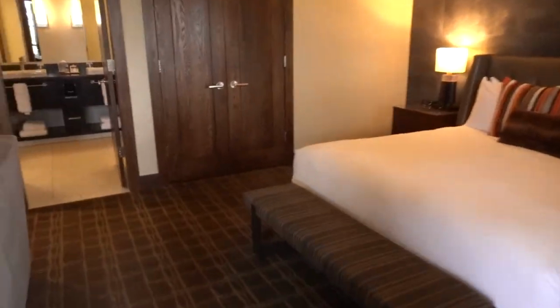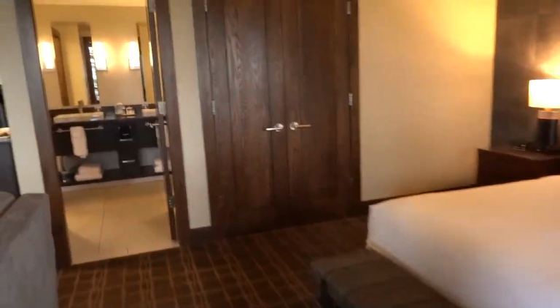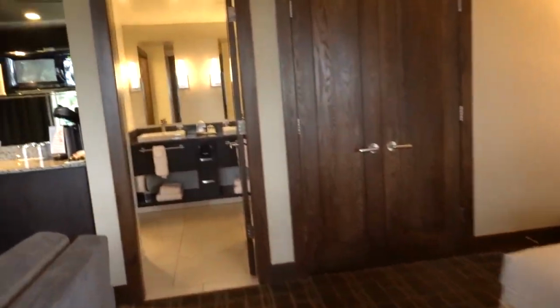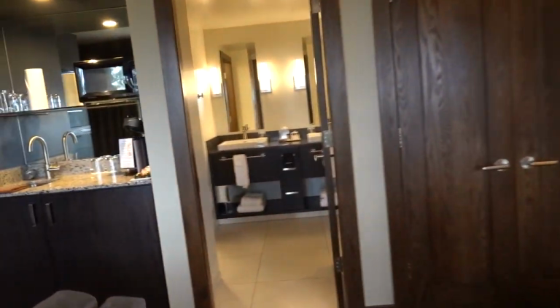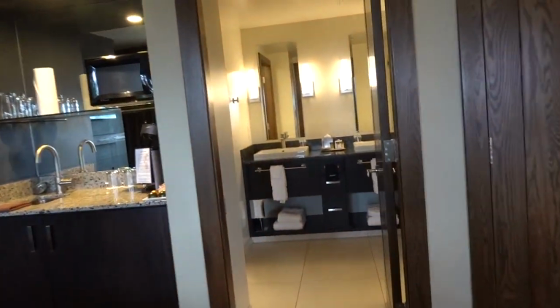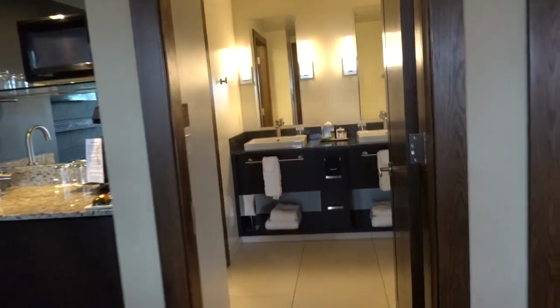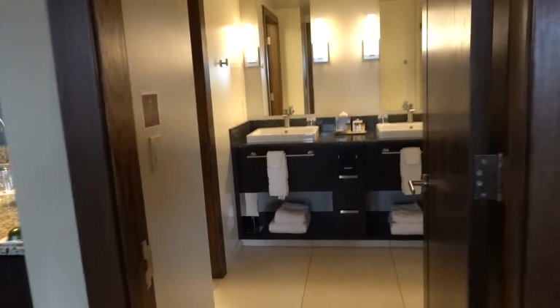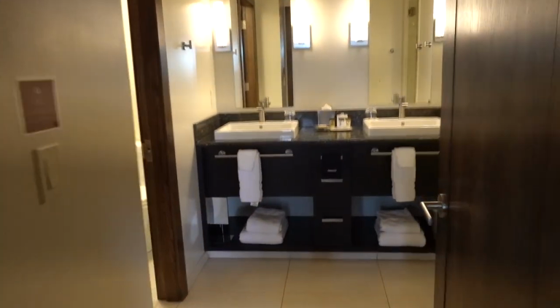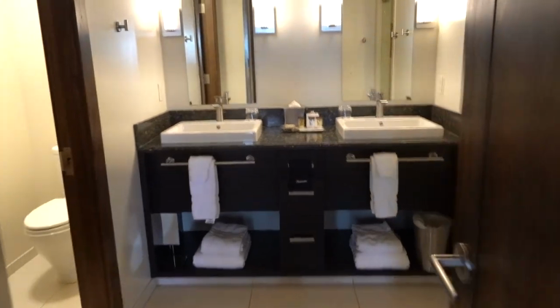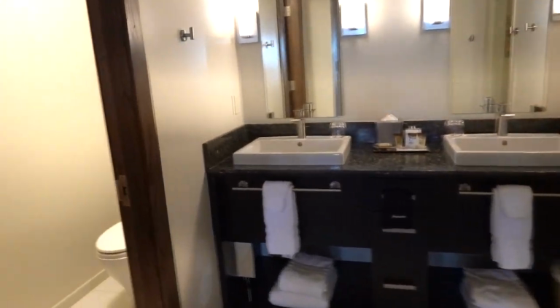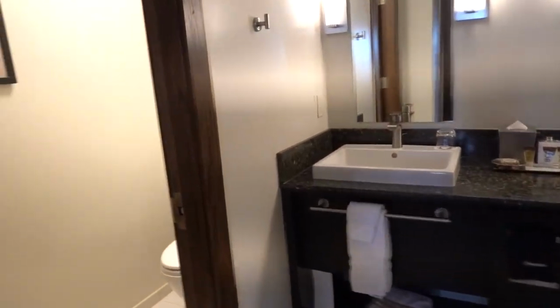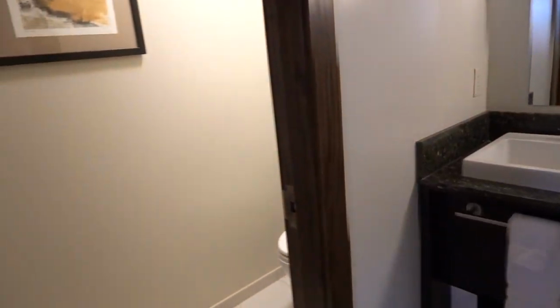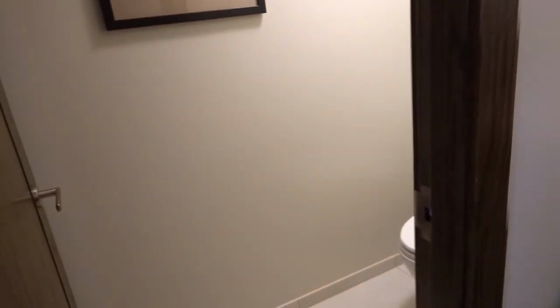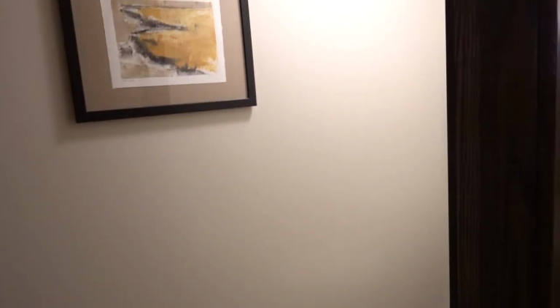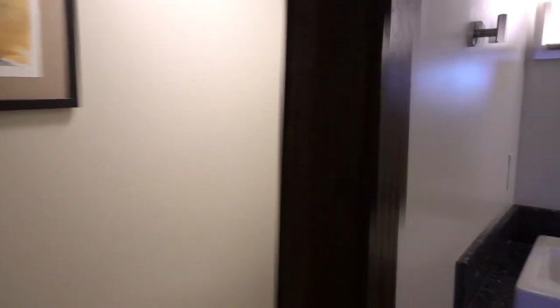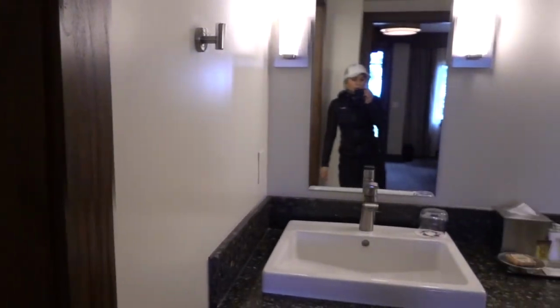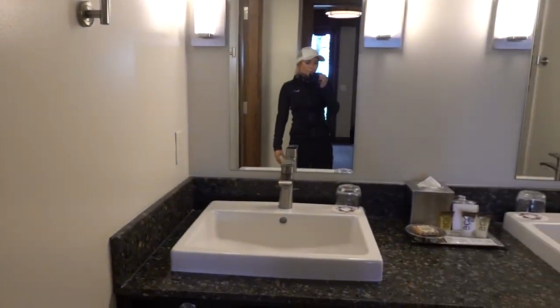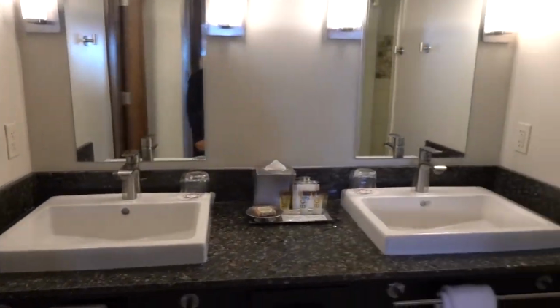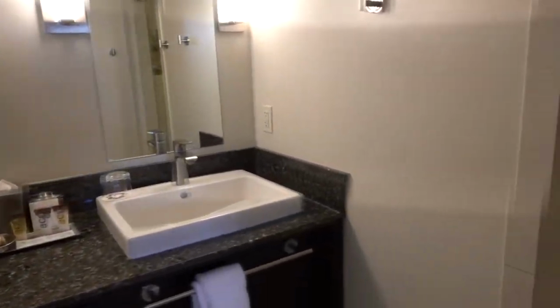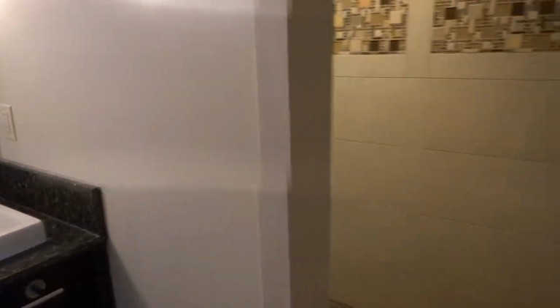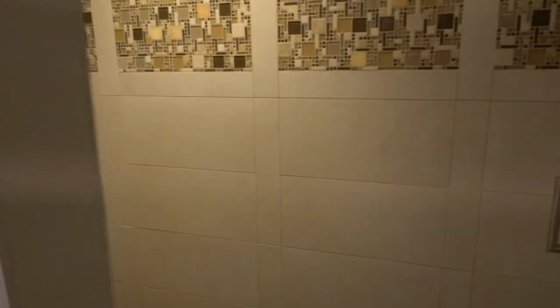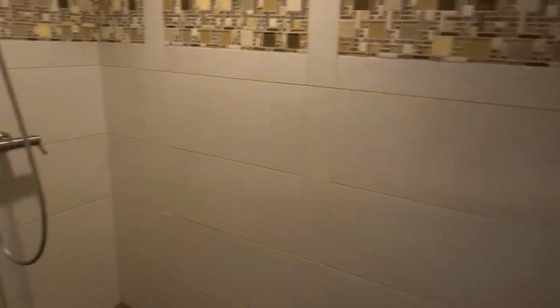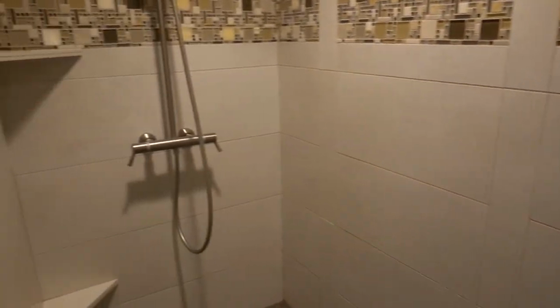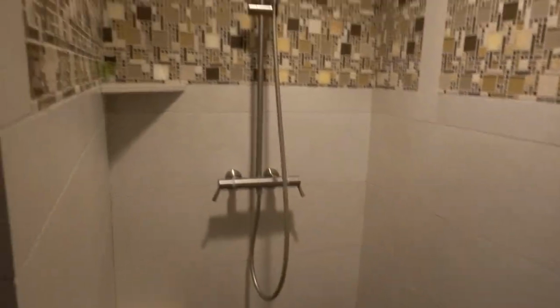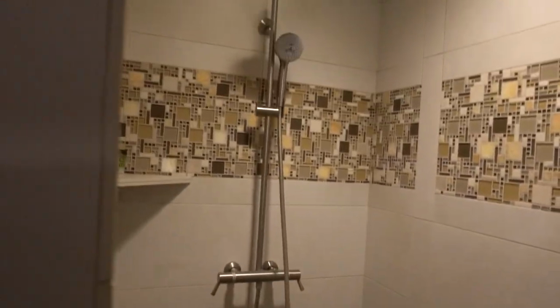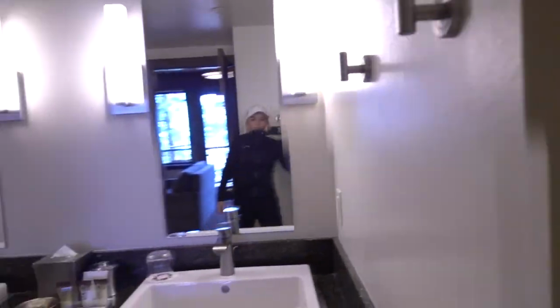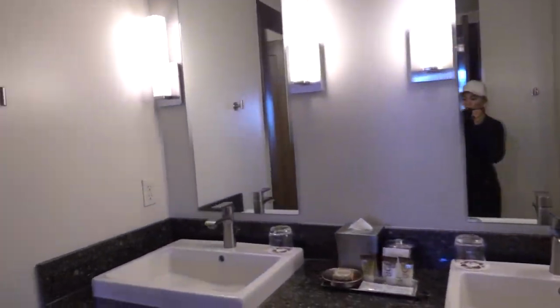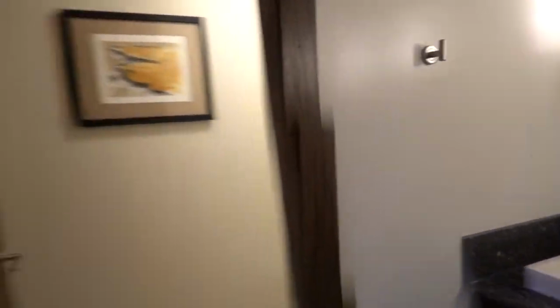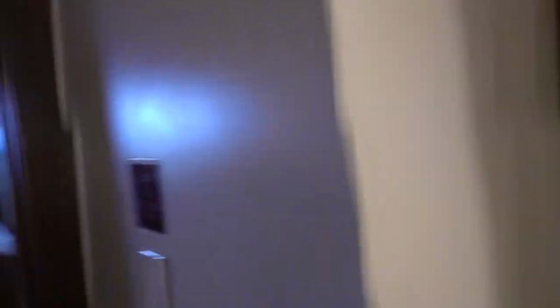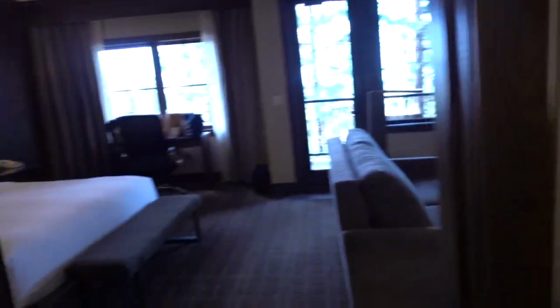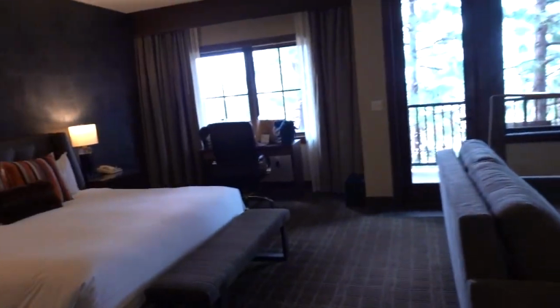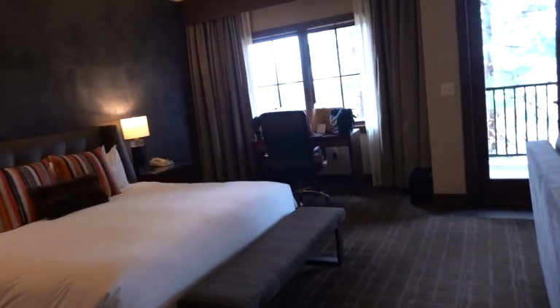And here is the bathroom. It's so fancy. Super cool. Thank you, Tetherow.